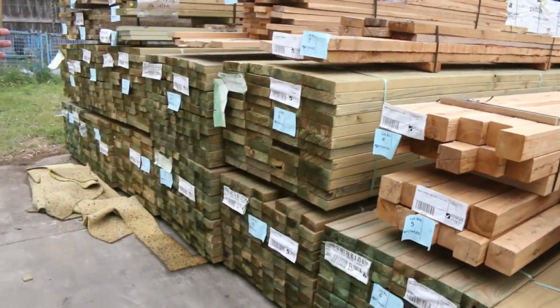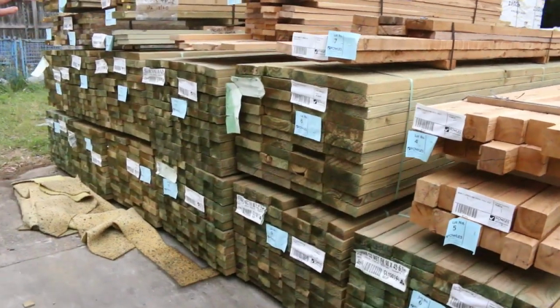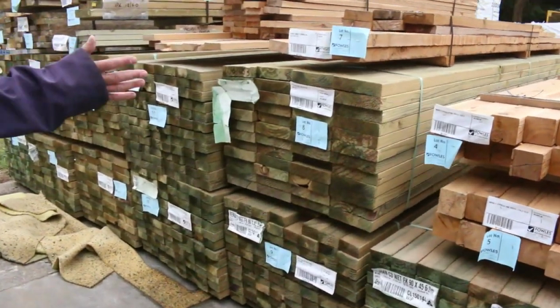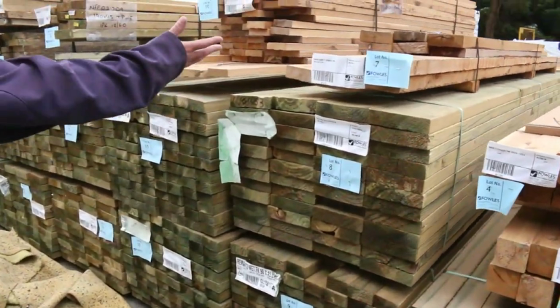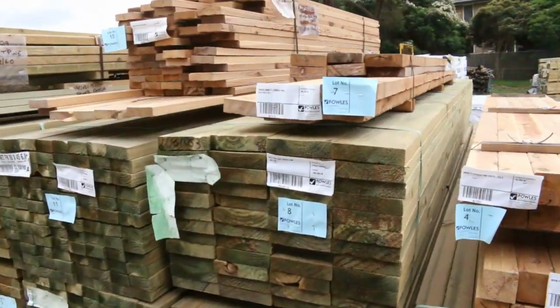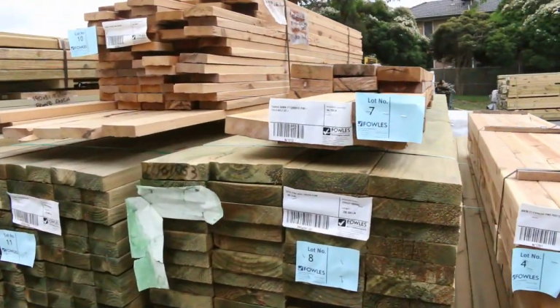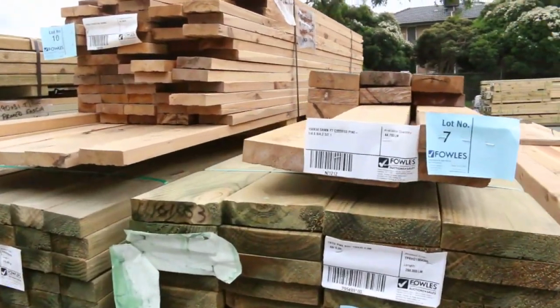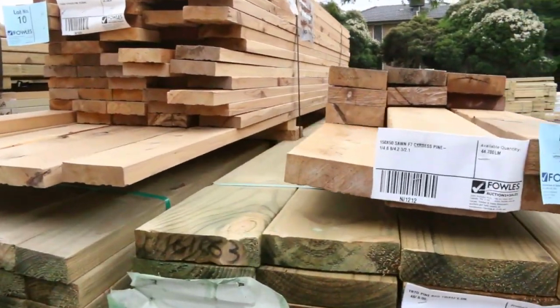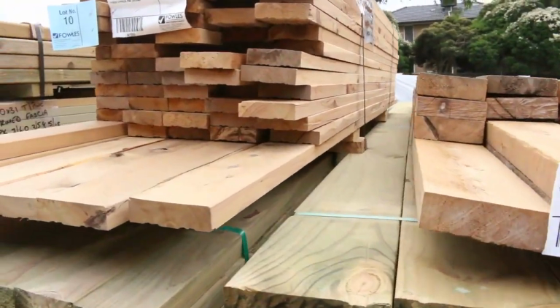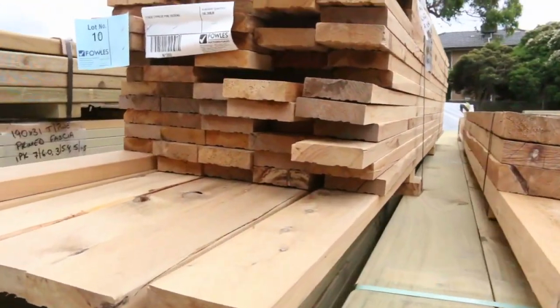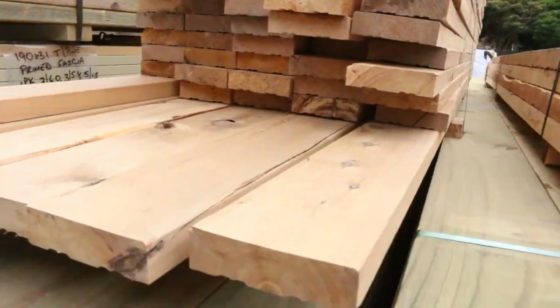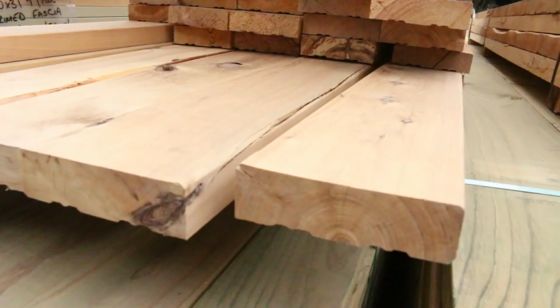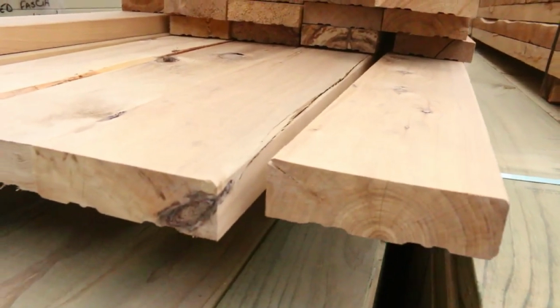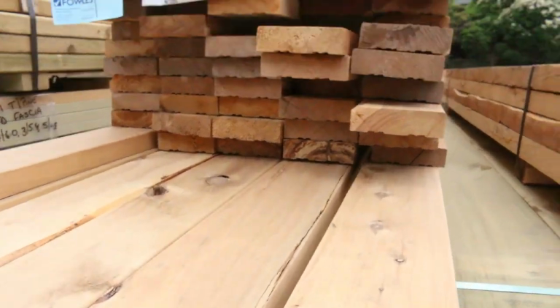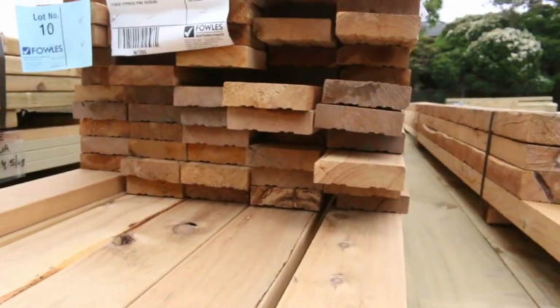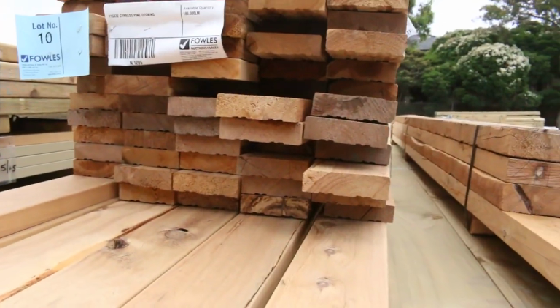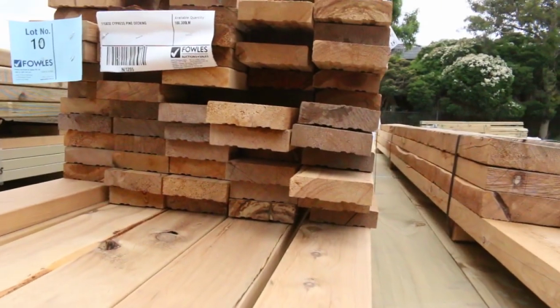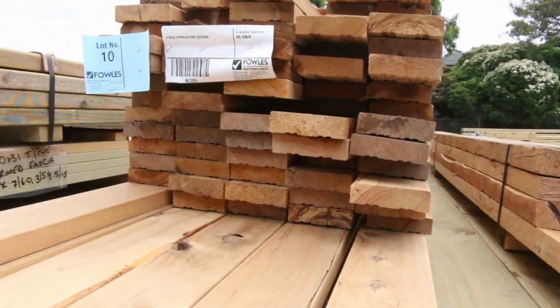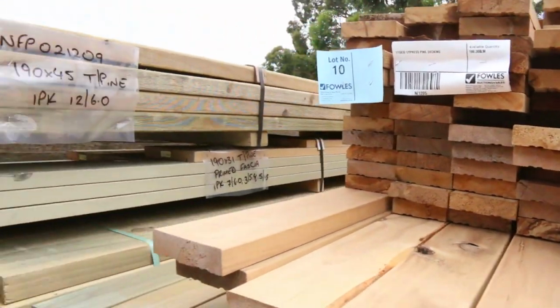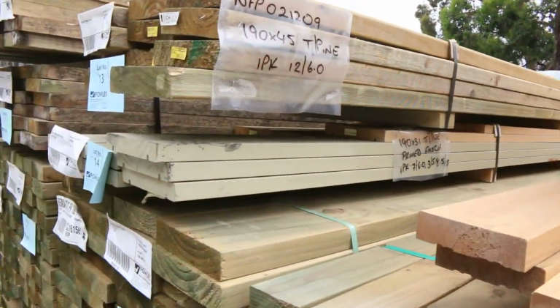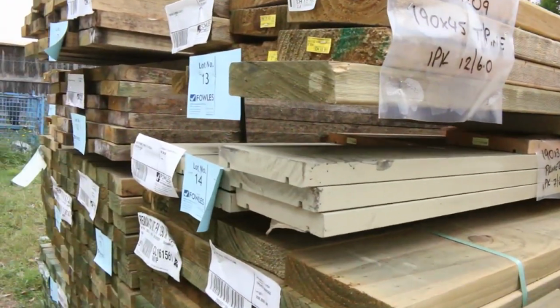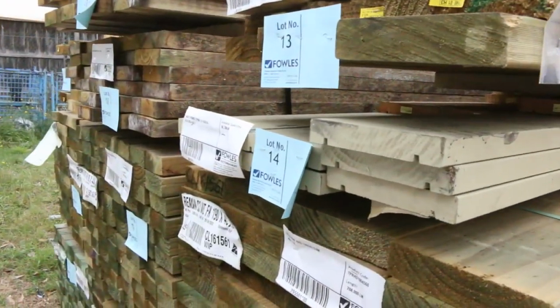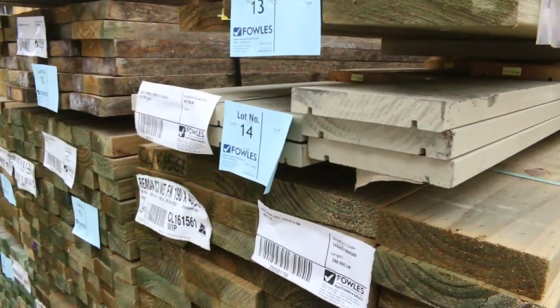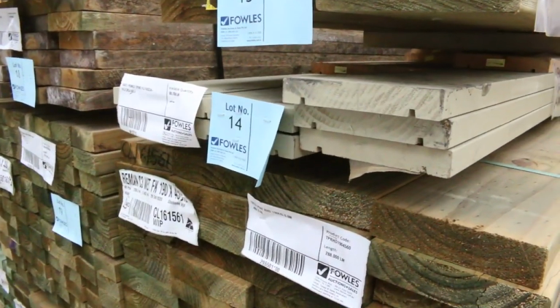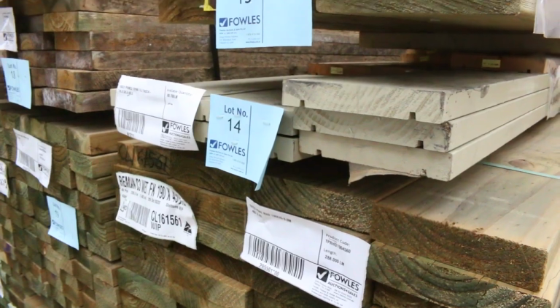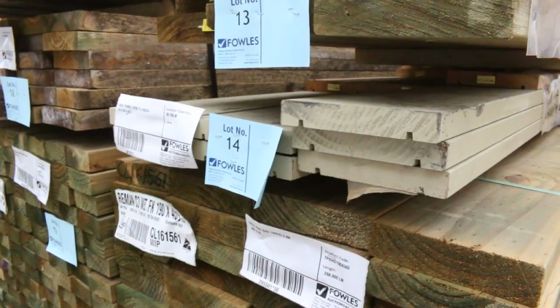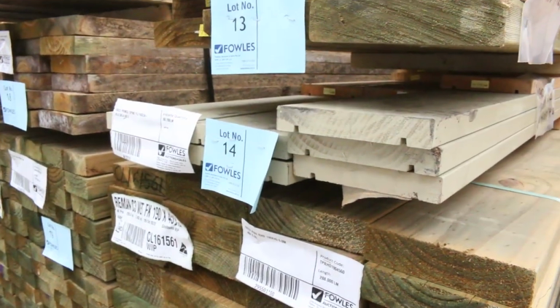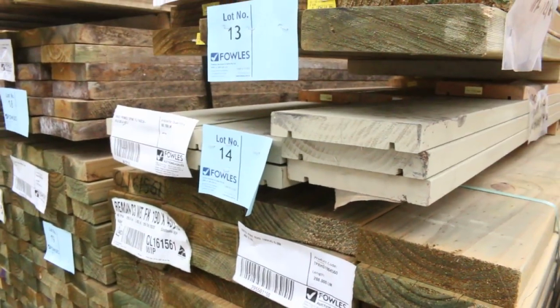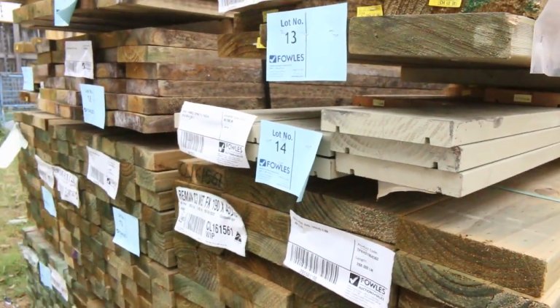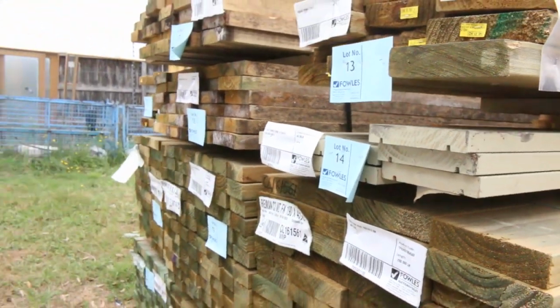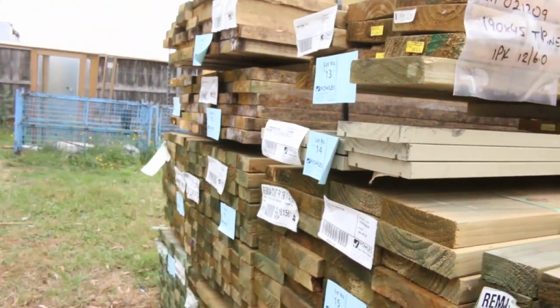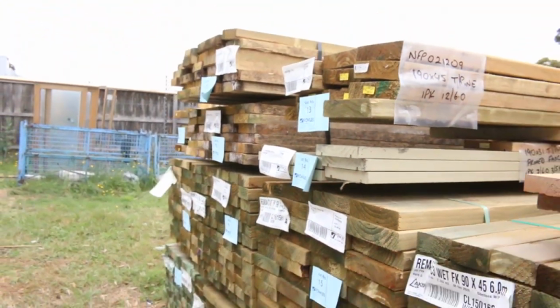Interesting stuff along here — some 150 by 50 cypress pine, a pack of cypress decking at lot number 10. There's even a small pack of fascia there — 190 by 31 prime treated fascia, lot number 14. Some interesting stuff to kick things underway.